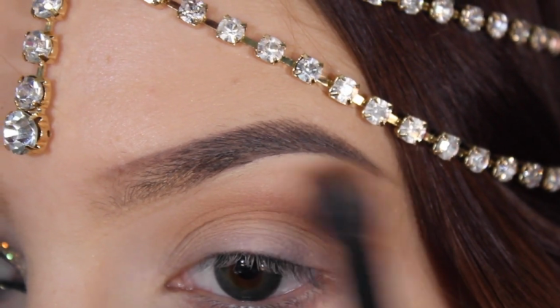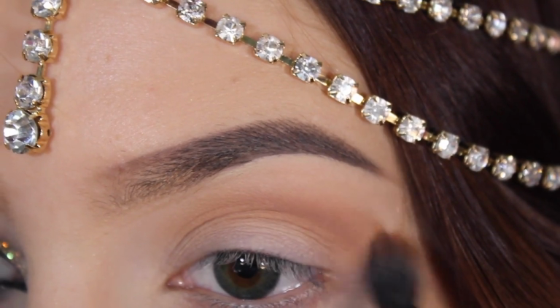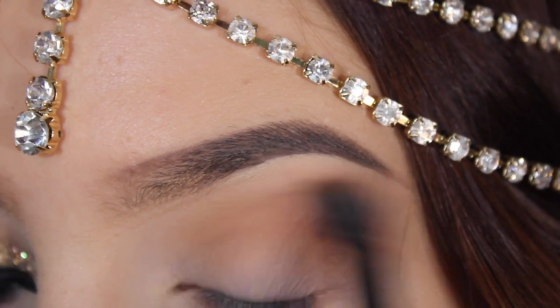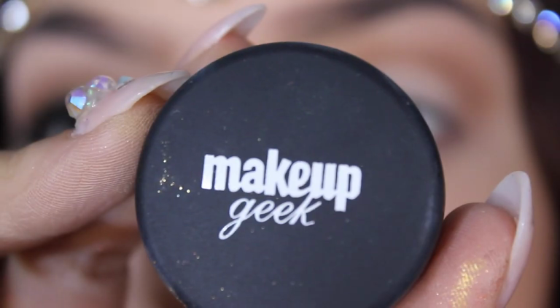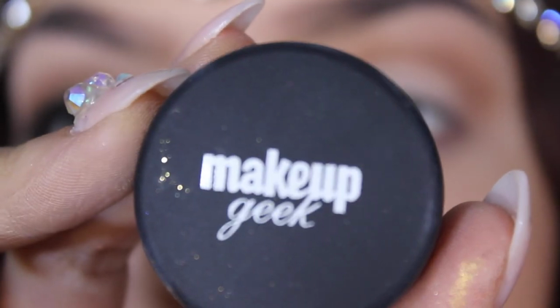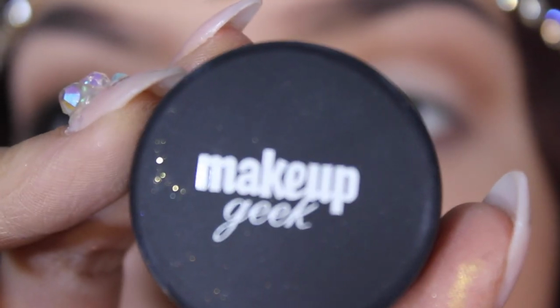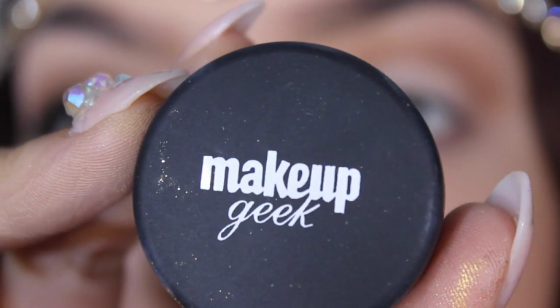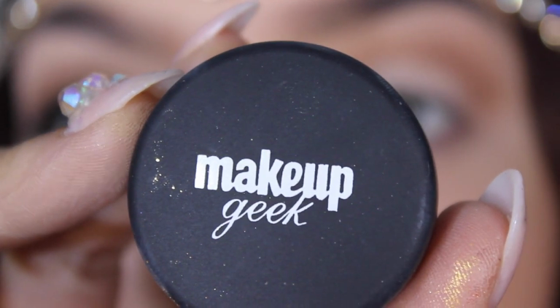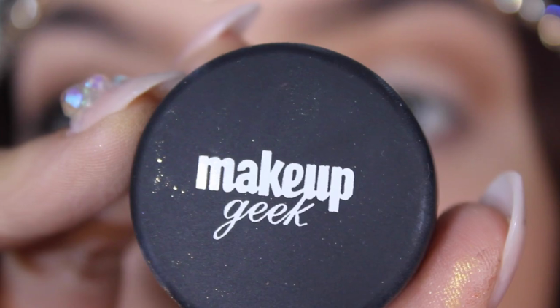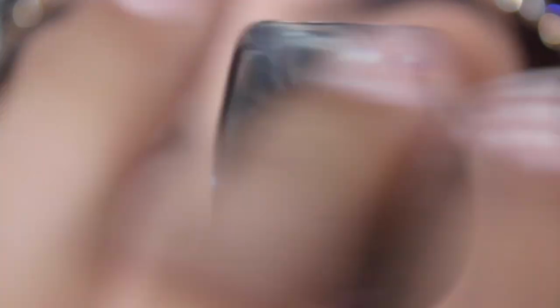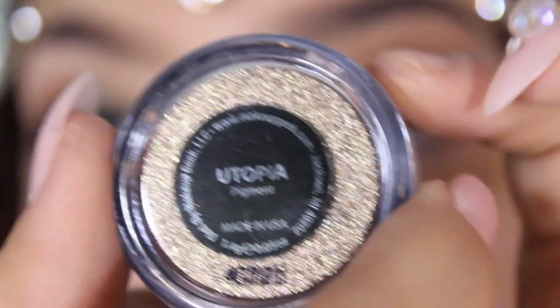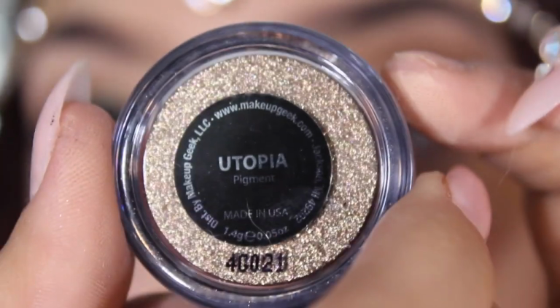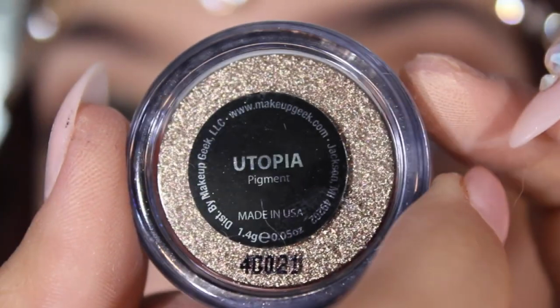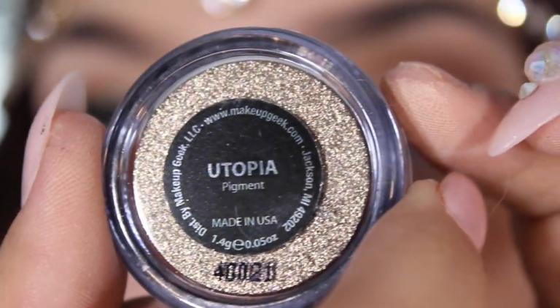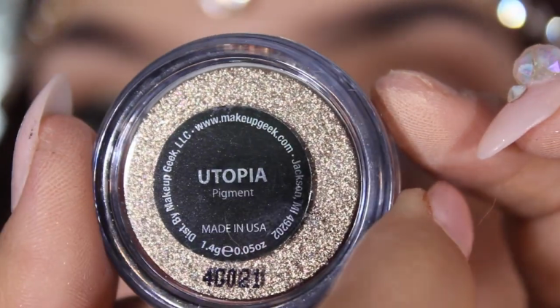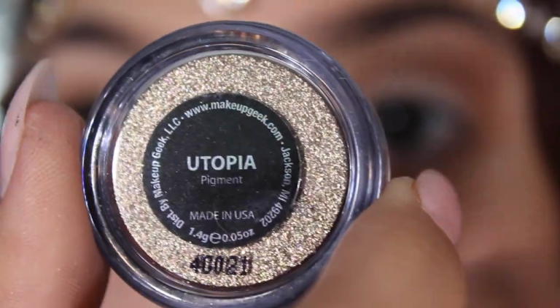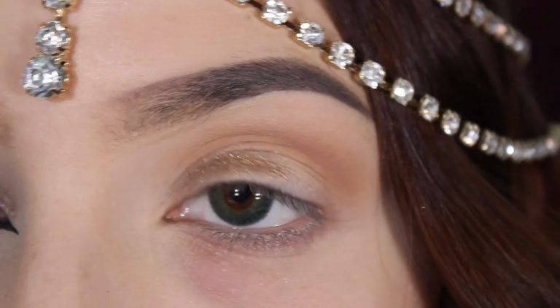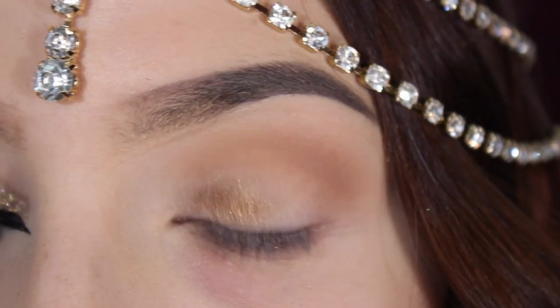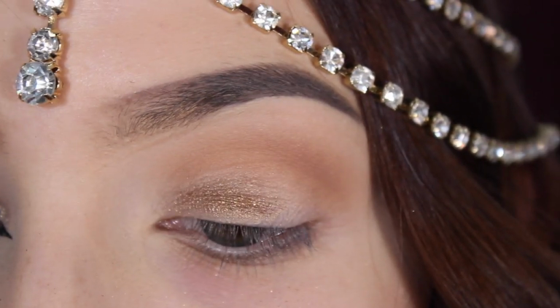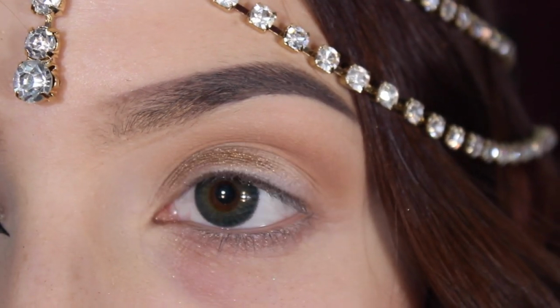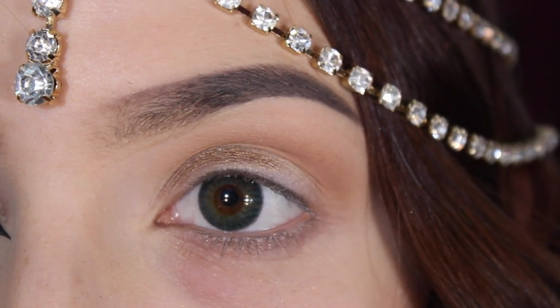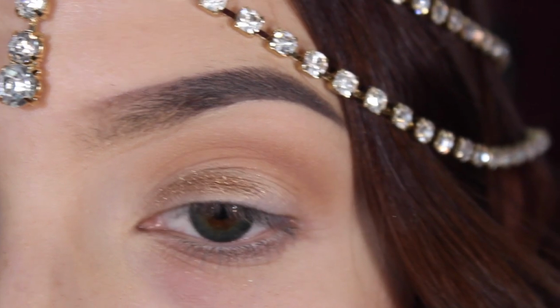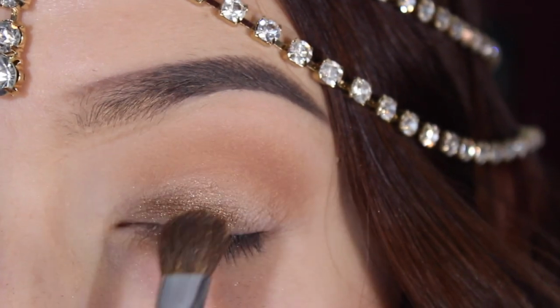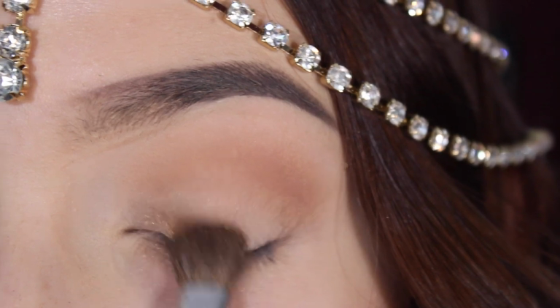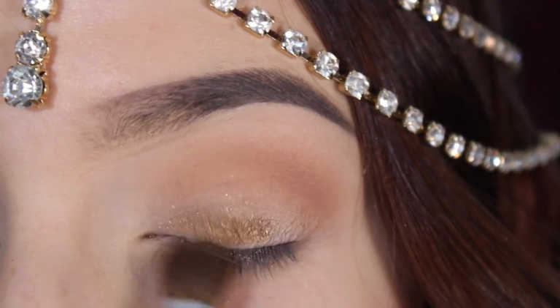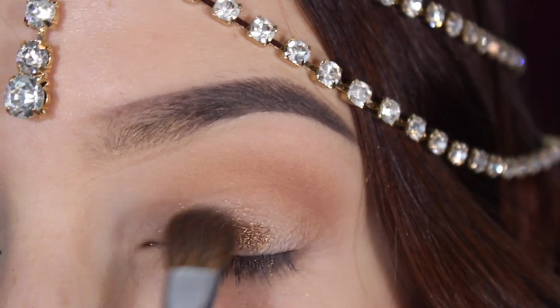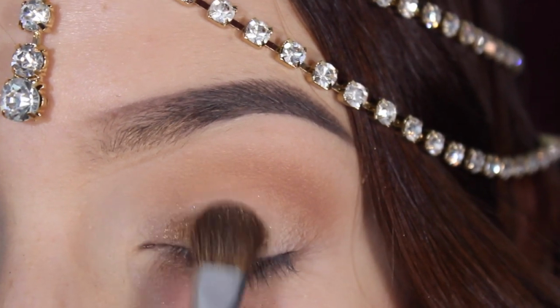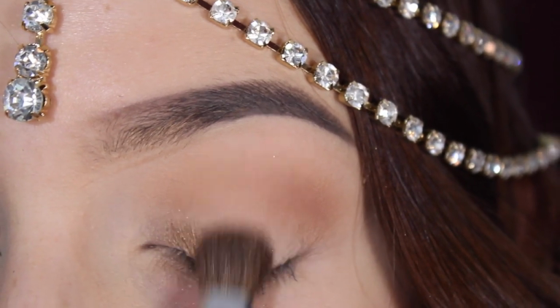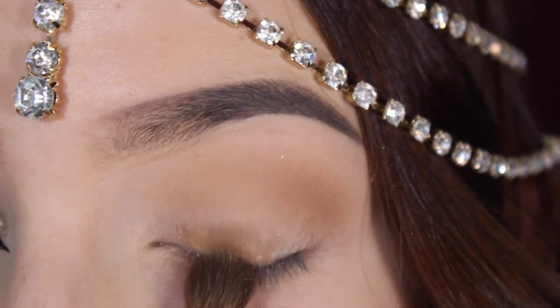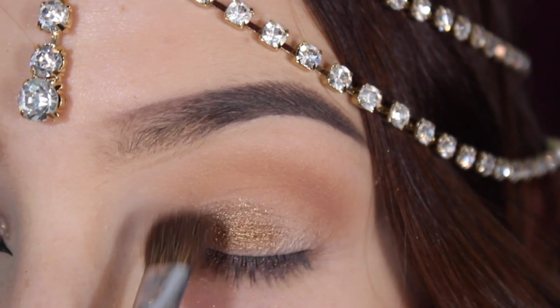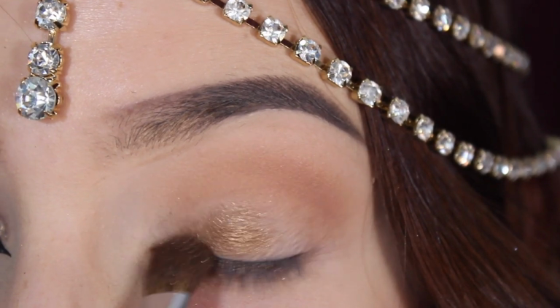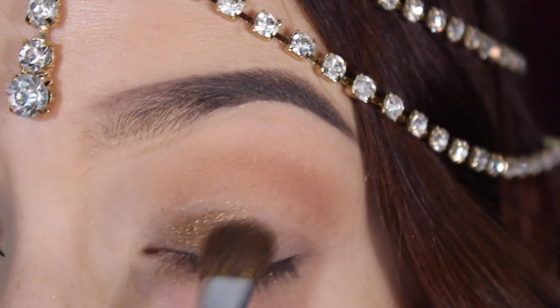Next, I grabbed my pigment in Utopia, which is like a golden olive with a lot of reflex, and I packed that all over my eyelid. I was concentrating it more on the inner half of my eye than the outer half.